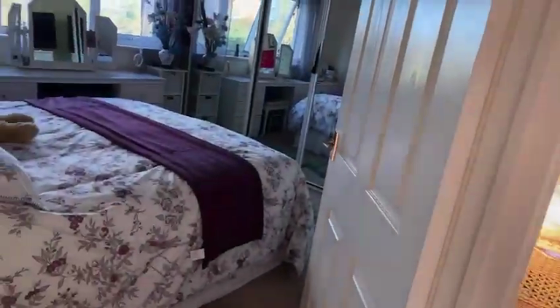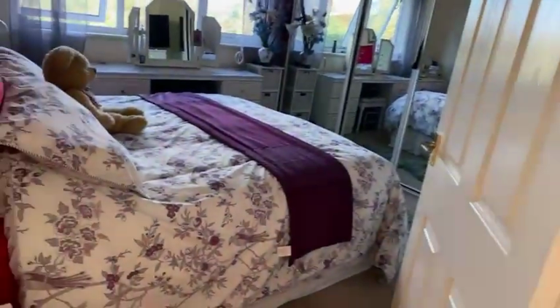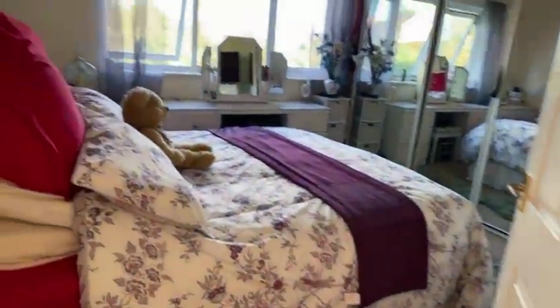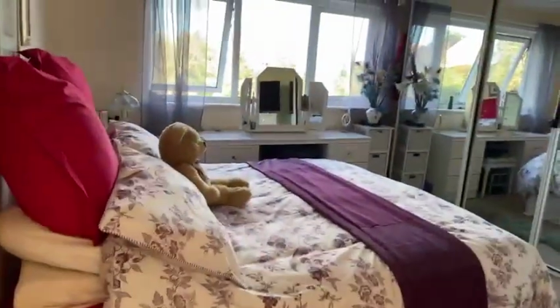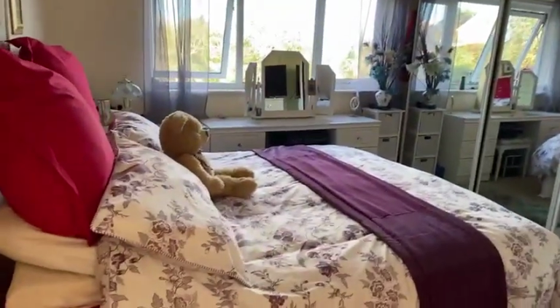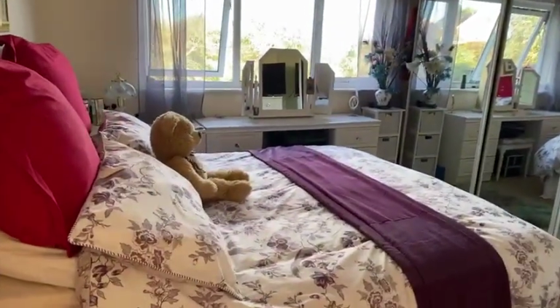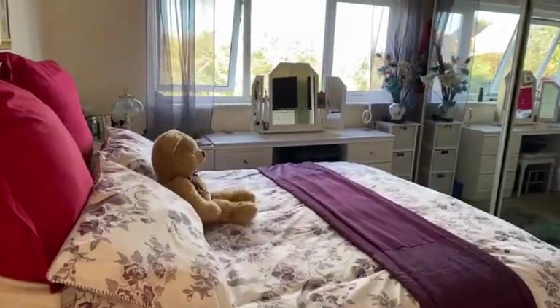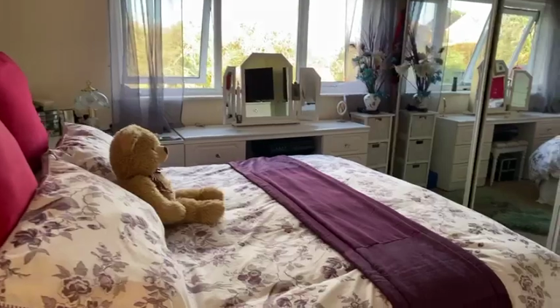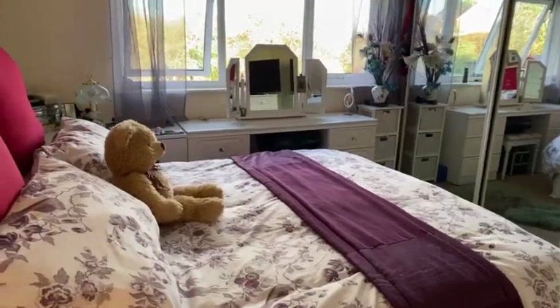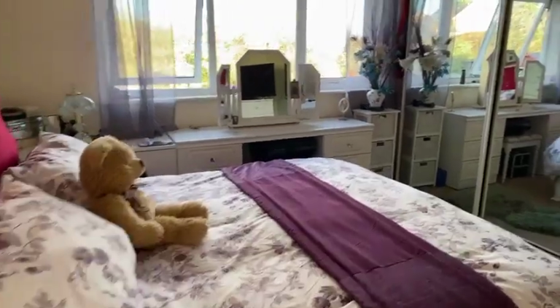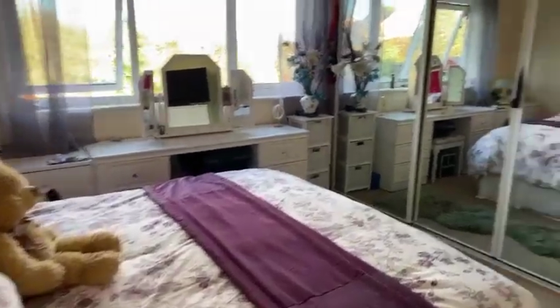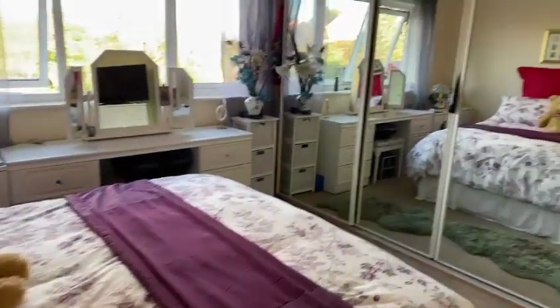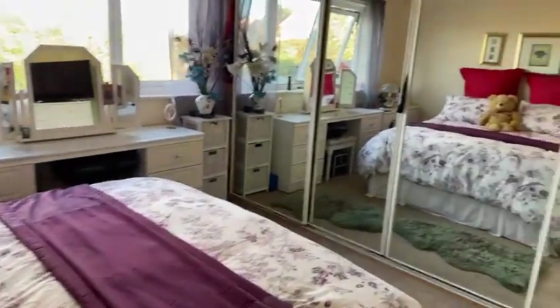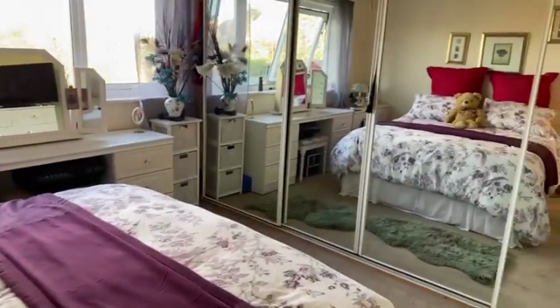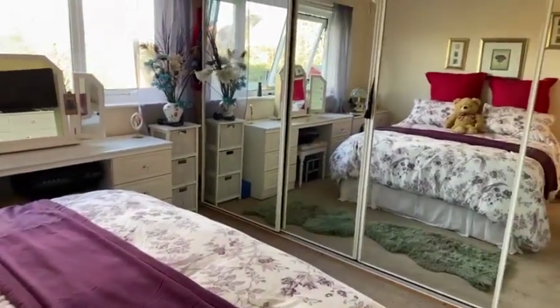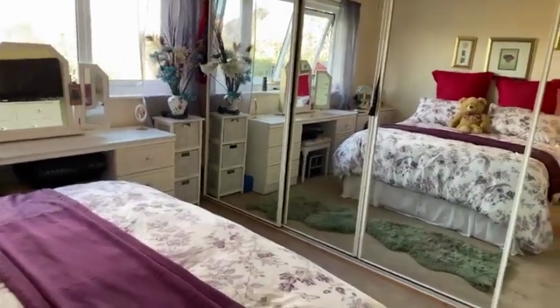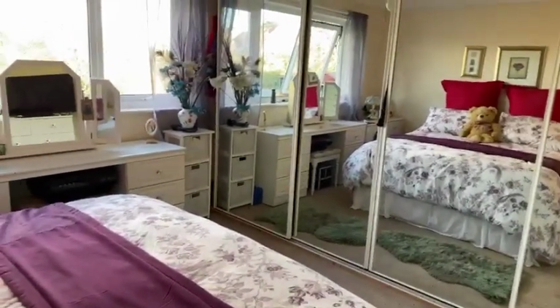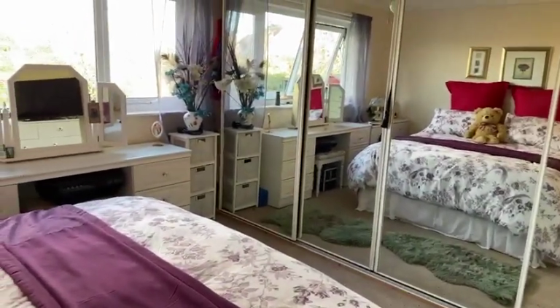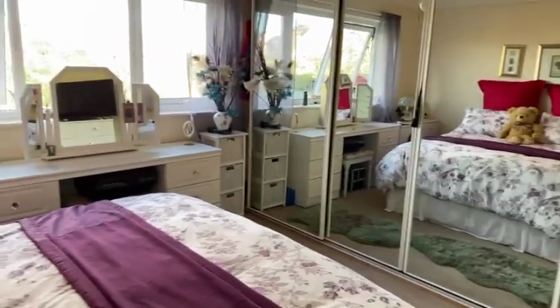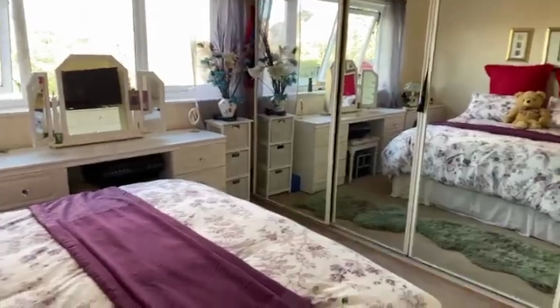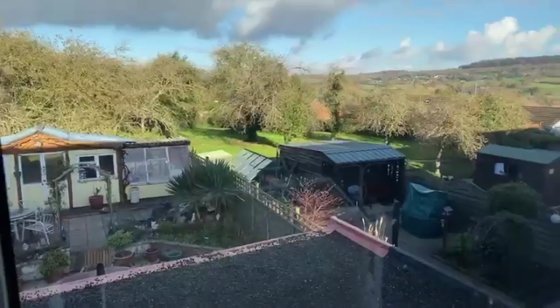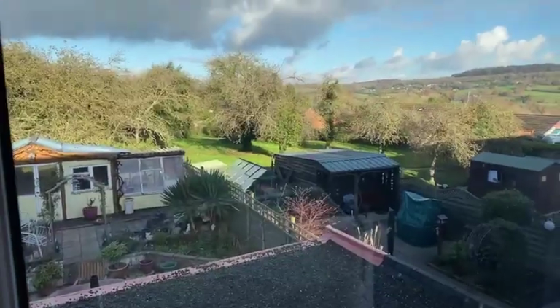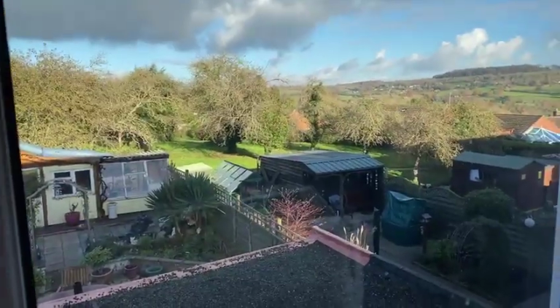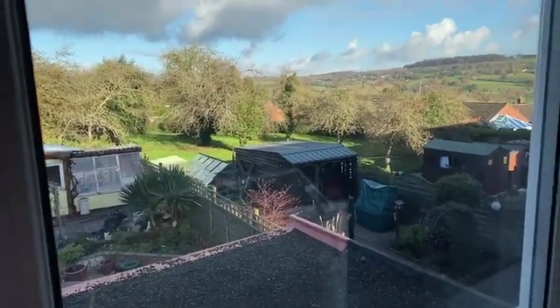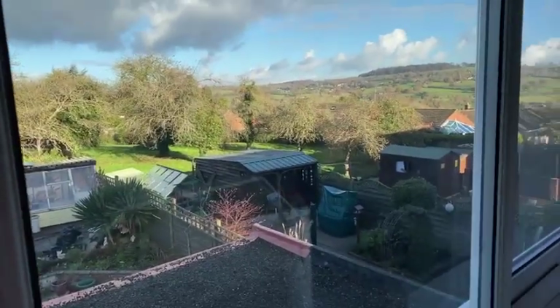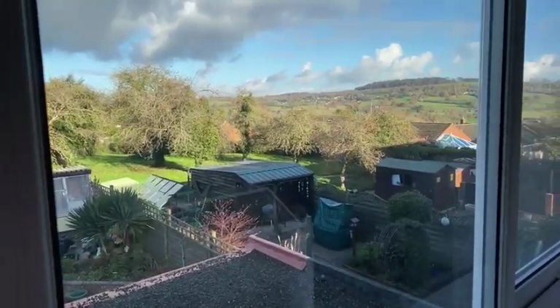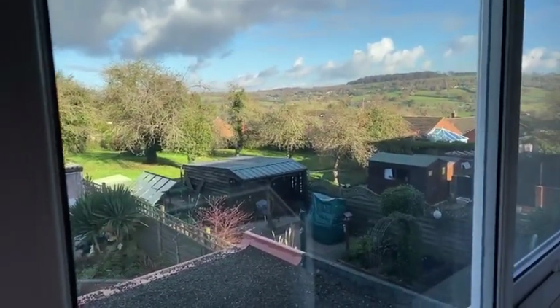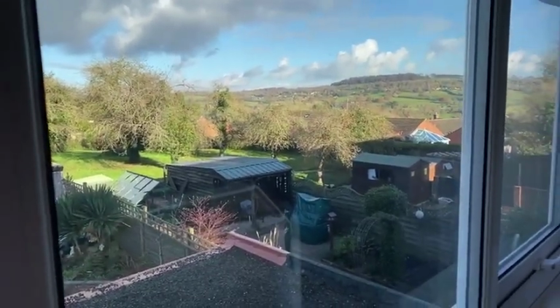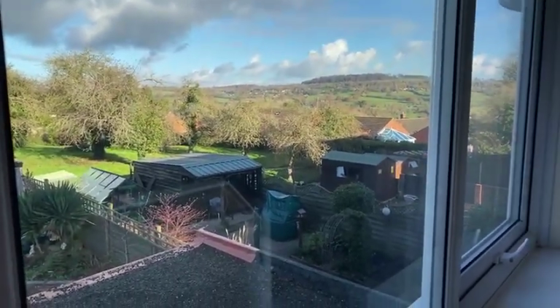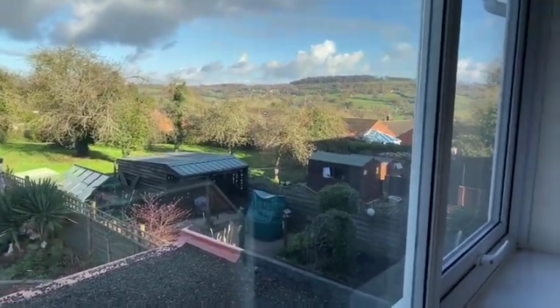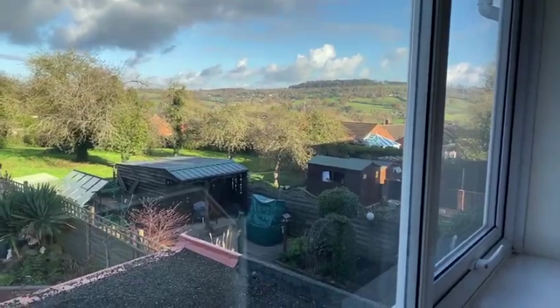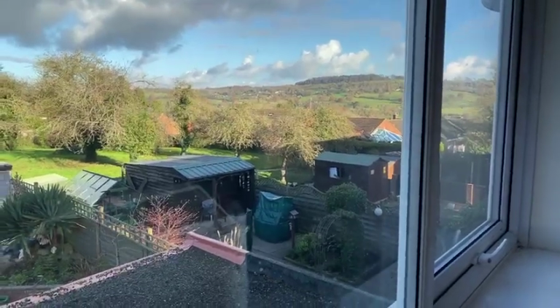The main bedroom is a good sized room with generous fitted wardrobes with sliding mirror doors and a fabulous view out of the window towards Brom Yard Downs.